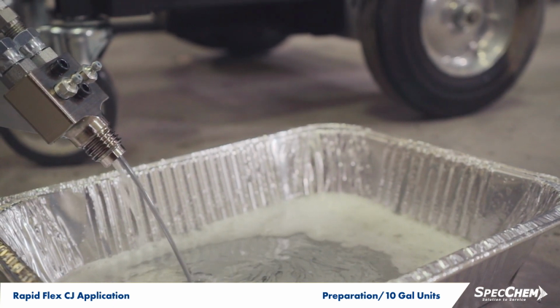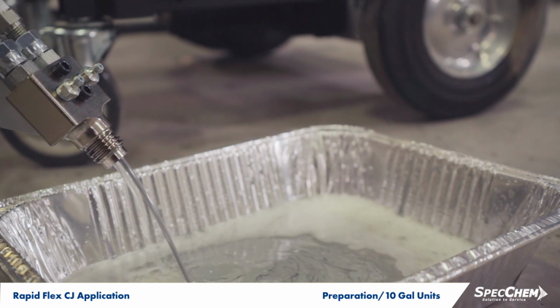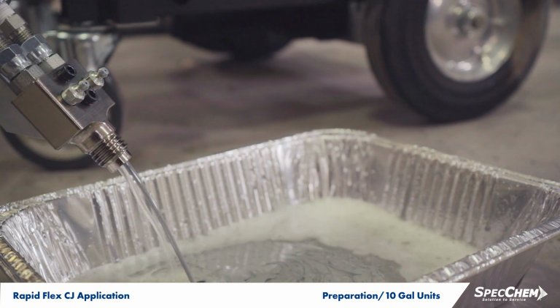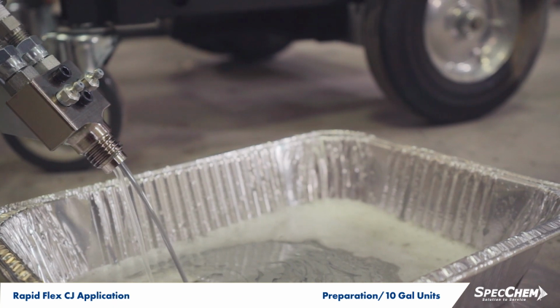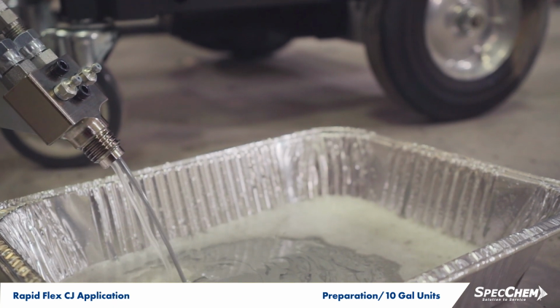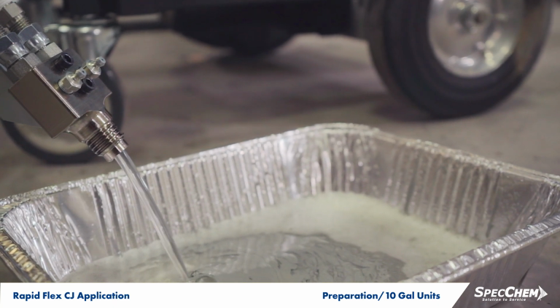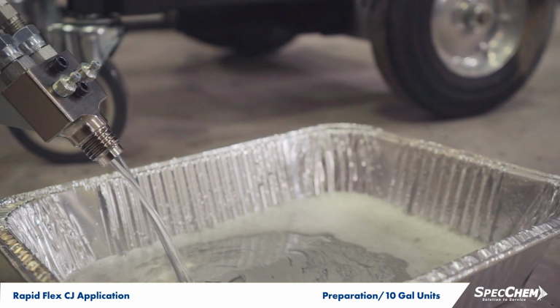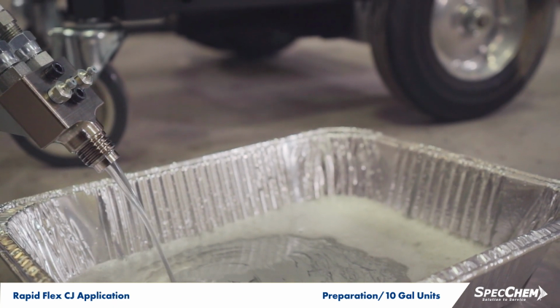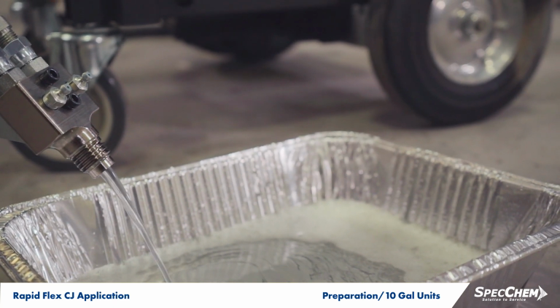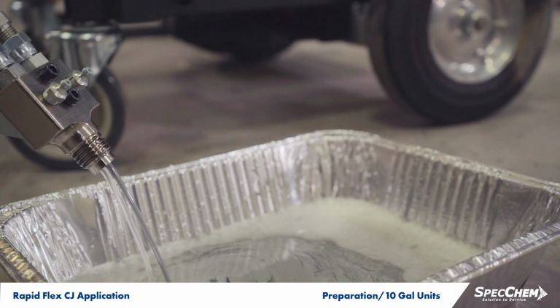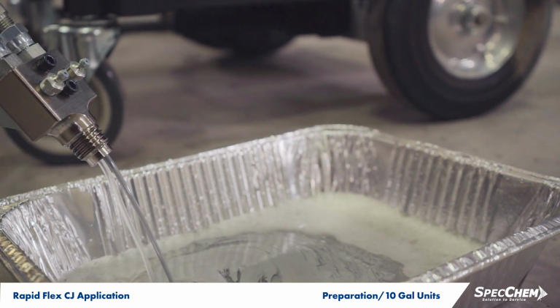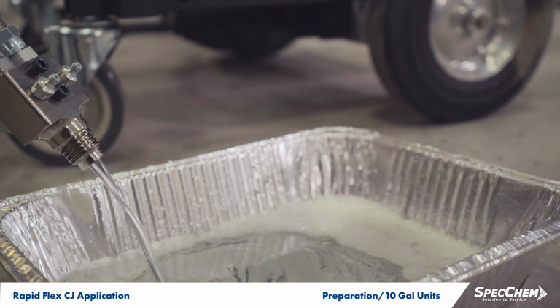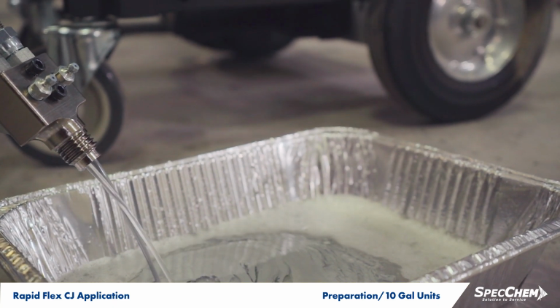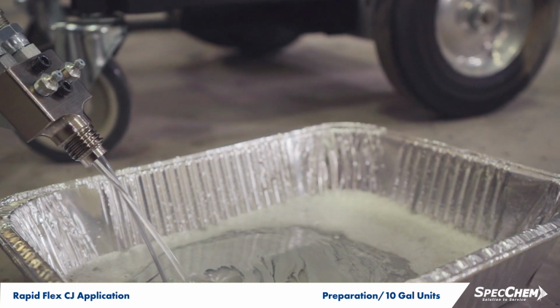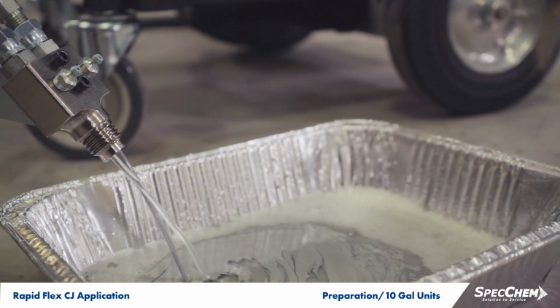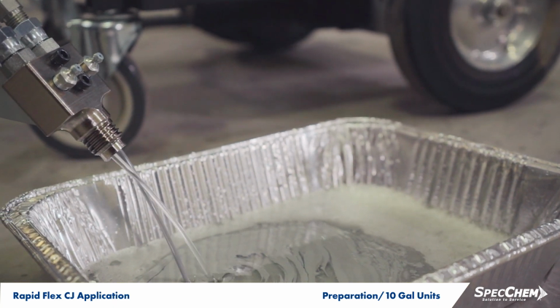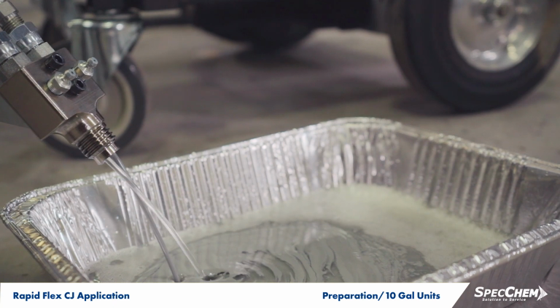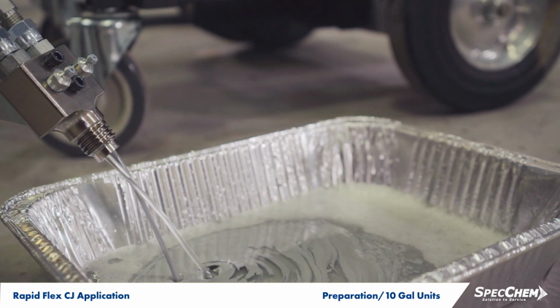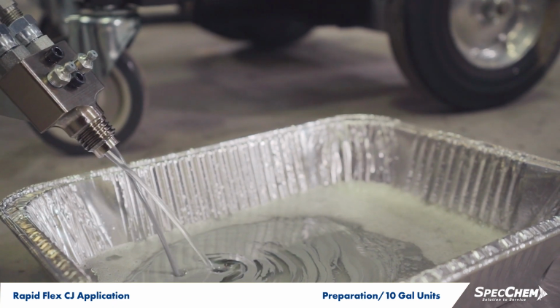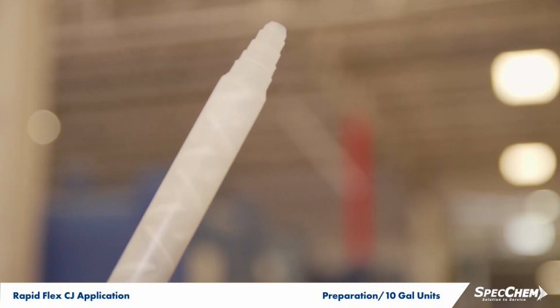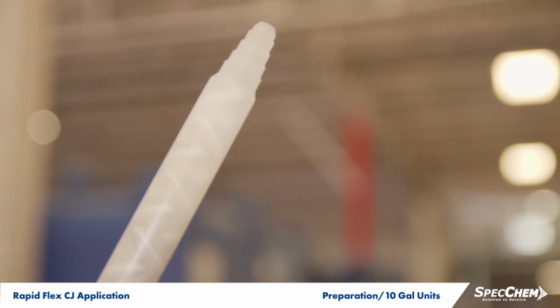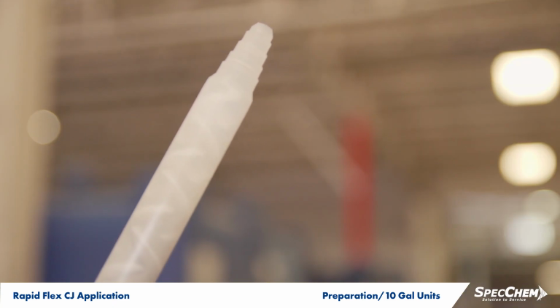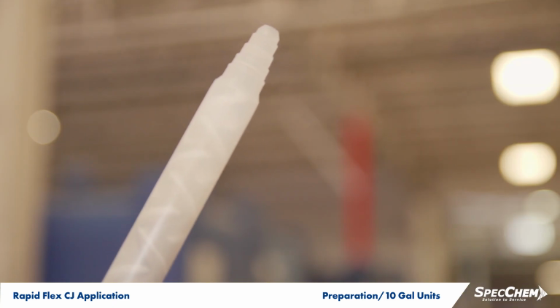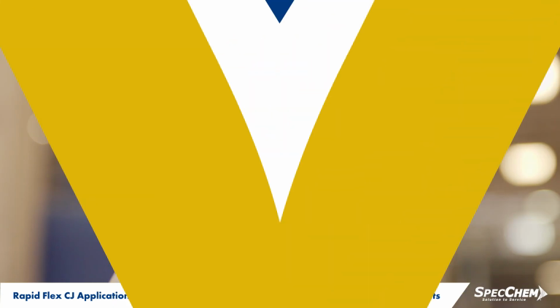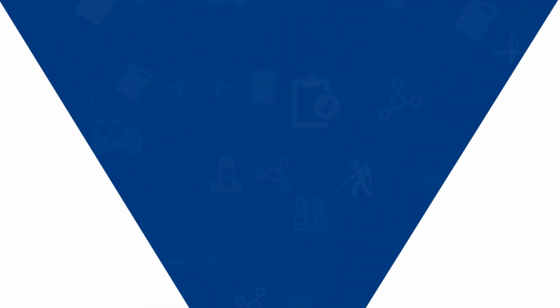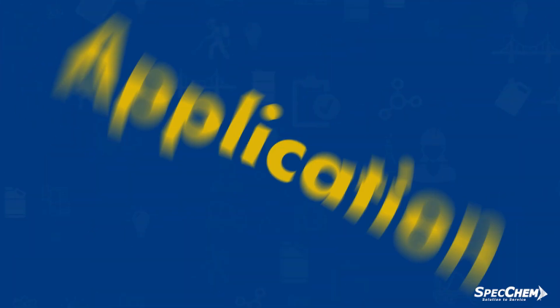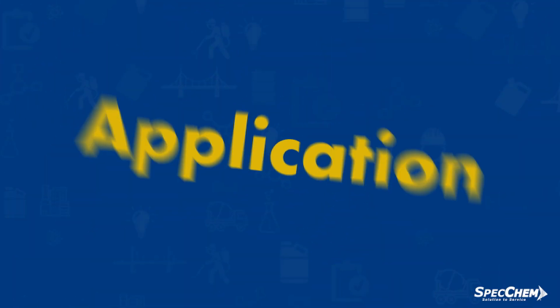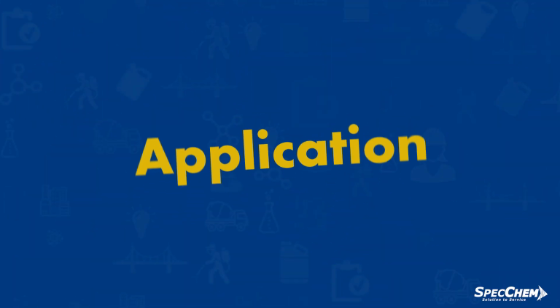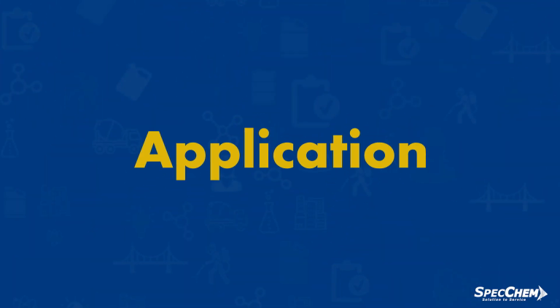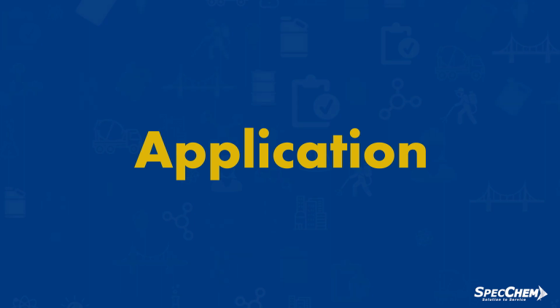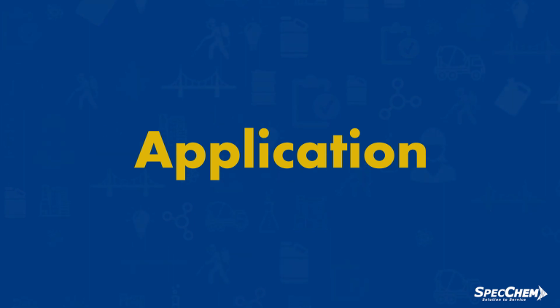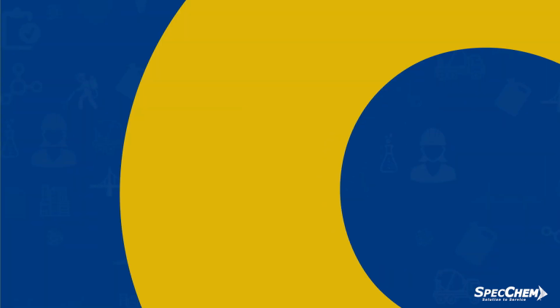Immediately prior to filling your joints, pump a small amount into a waste container until a well-mixed uniform color is achieved. You are now ready to begin dispensing the RapidFlex CJ into the prepared joints.